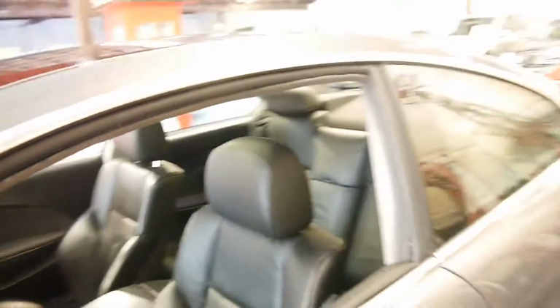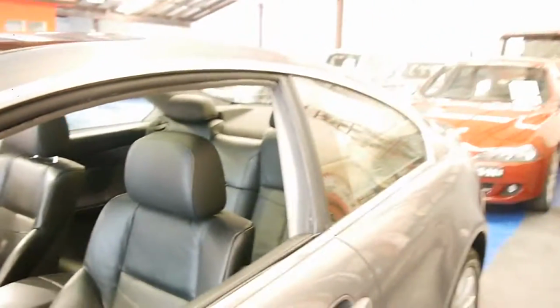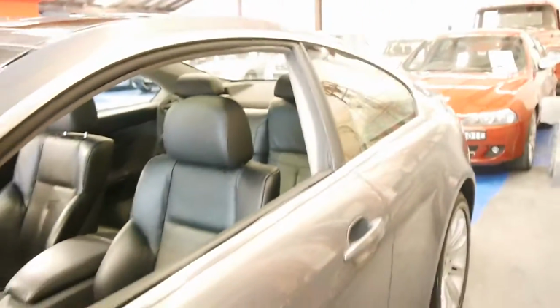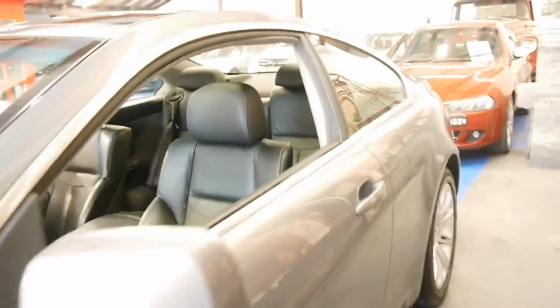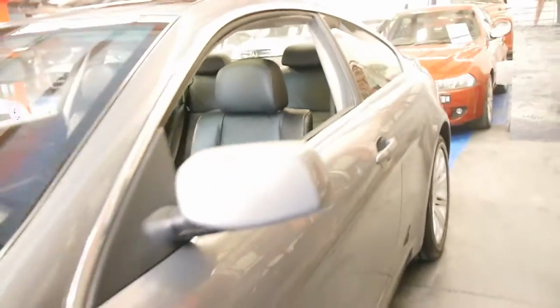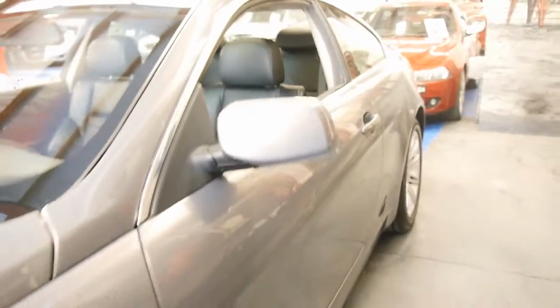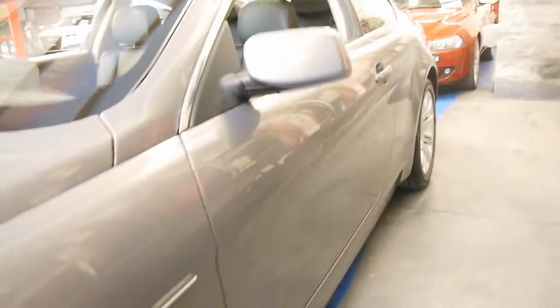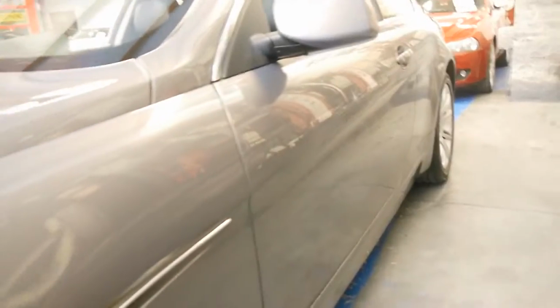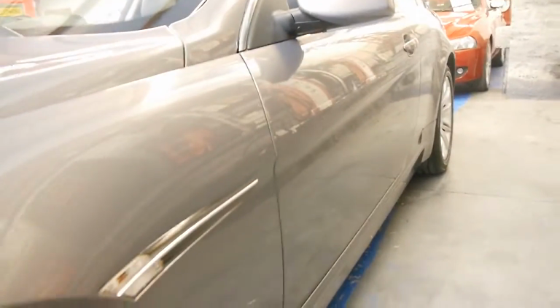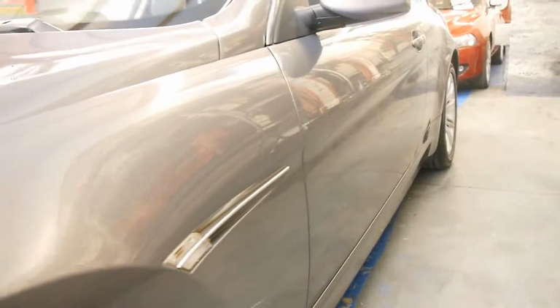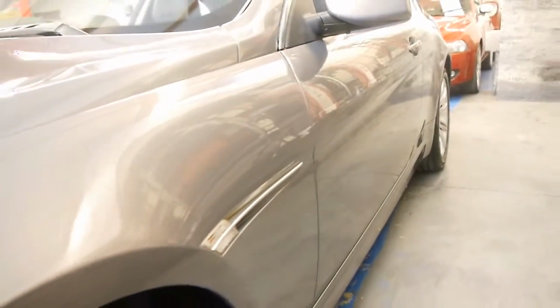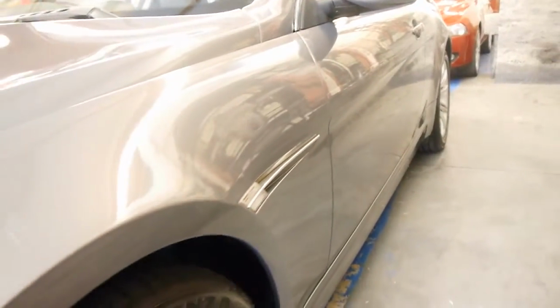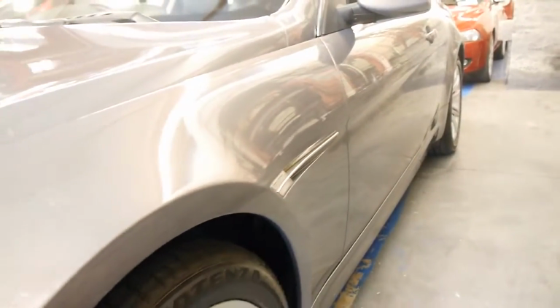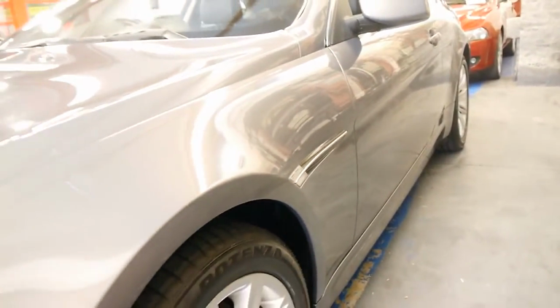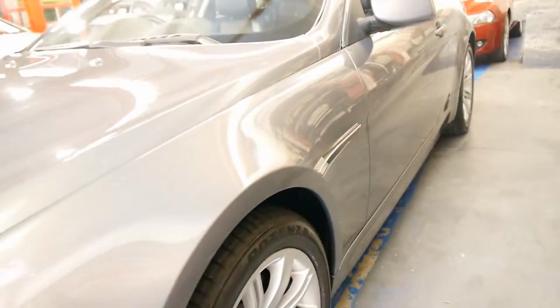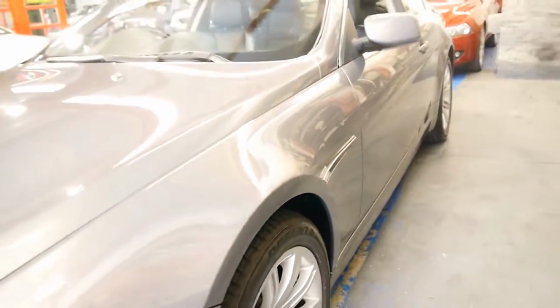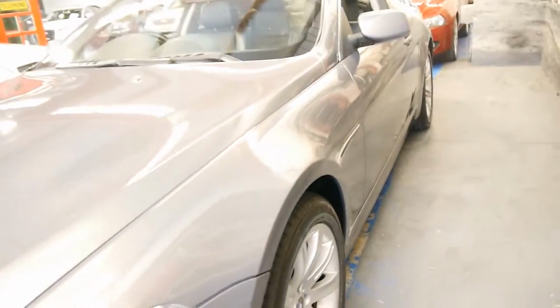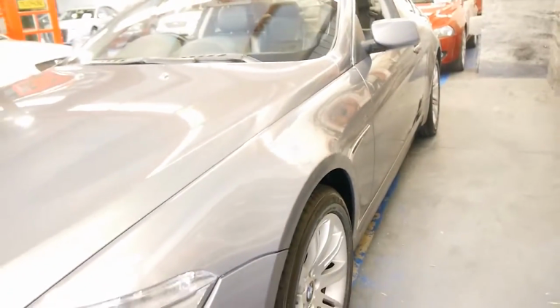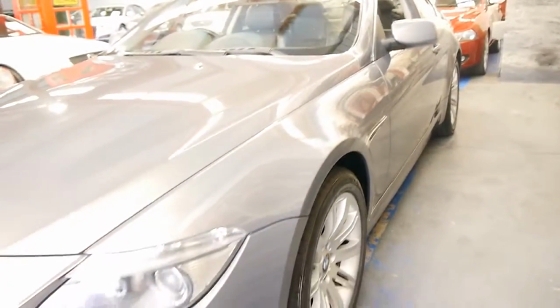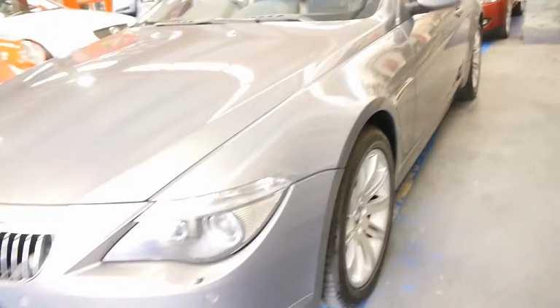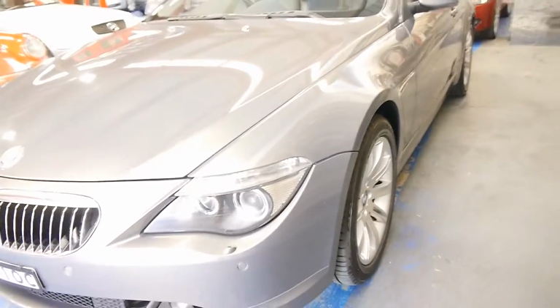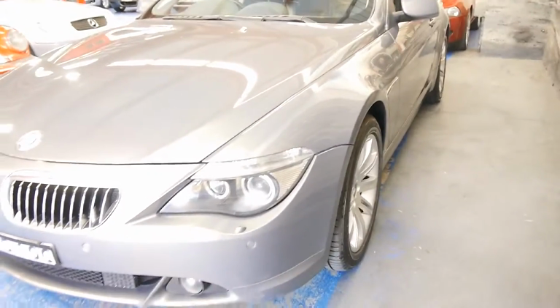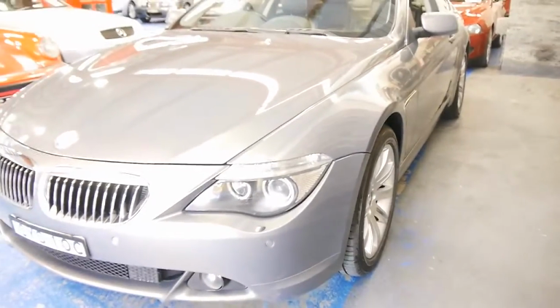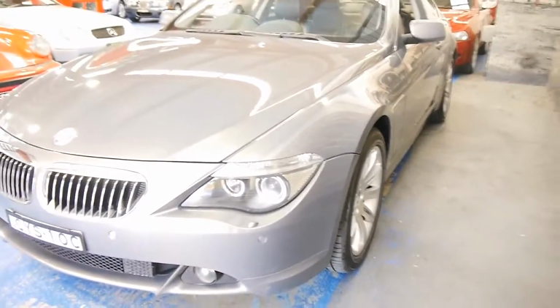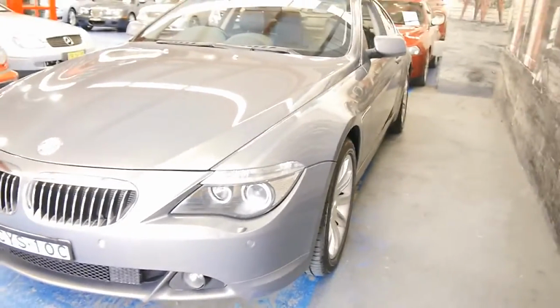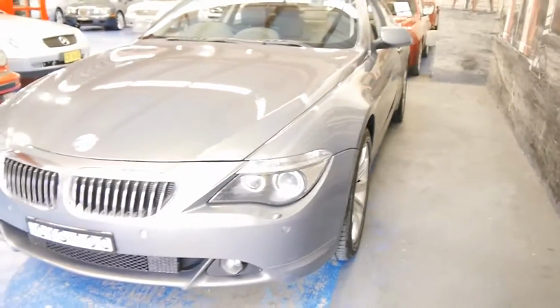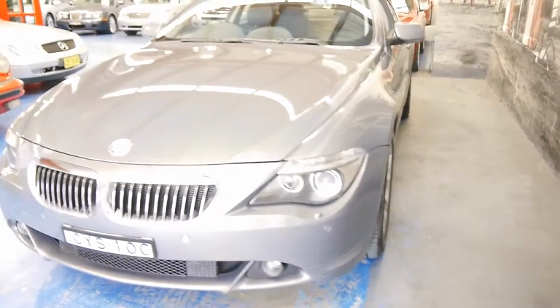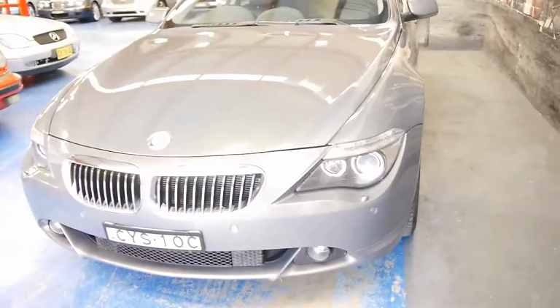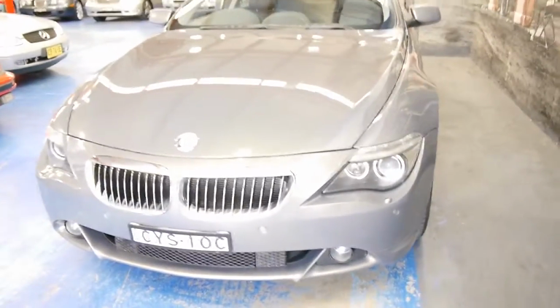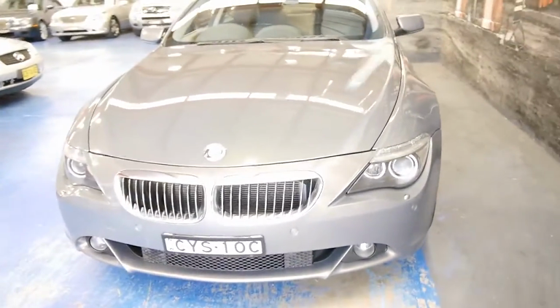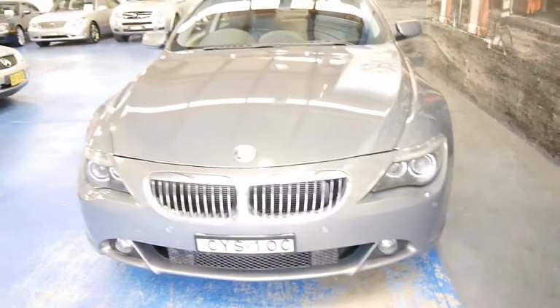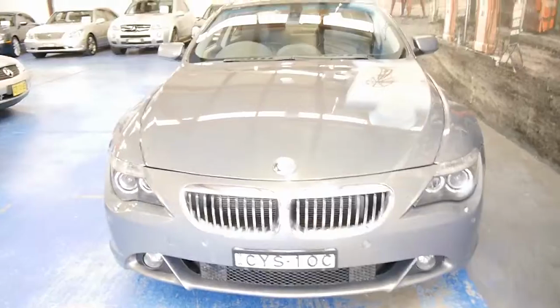Looking down the sides, you can see it really is gun barrel straight. All the wheels are good — they don't seem to be gutter-kissed or anything like that. The headlights are in good condition. It's a car which, to me, looks like it has been garaged.